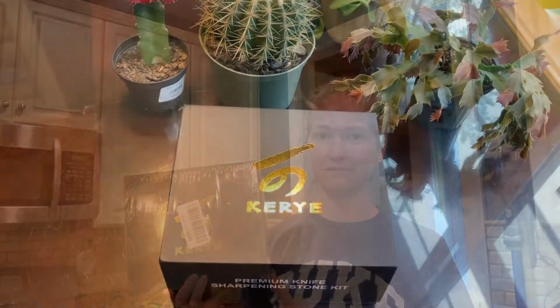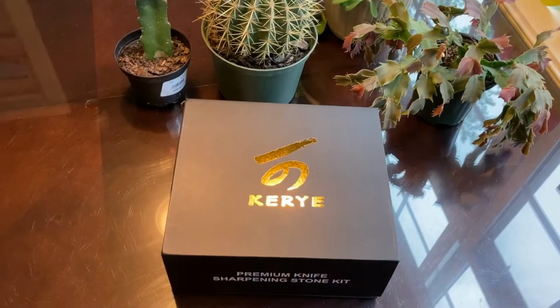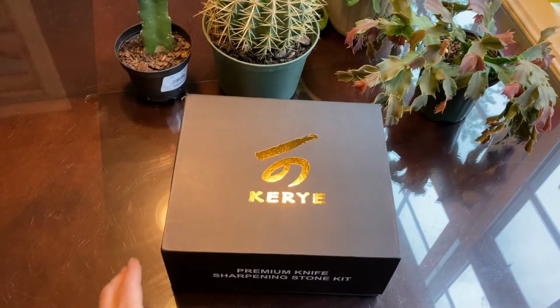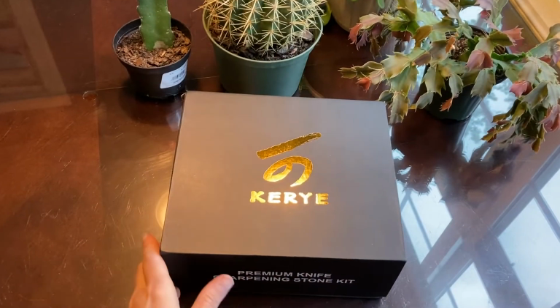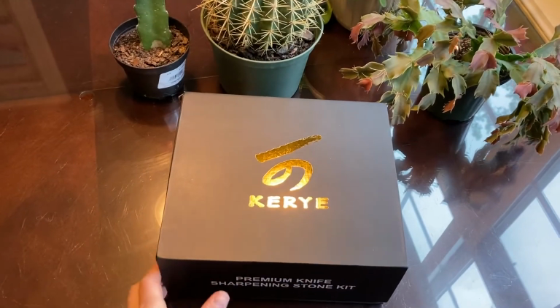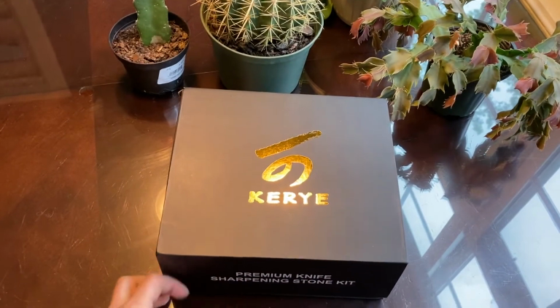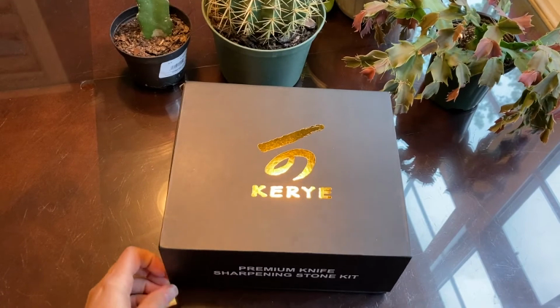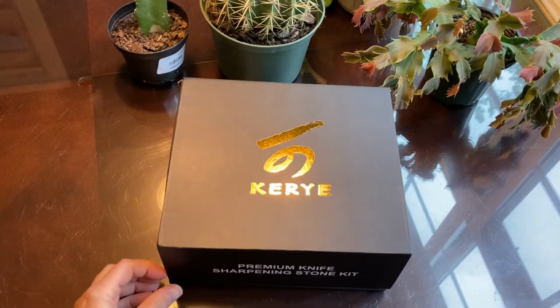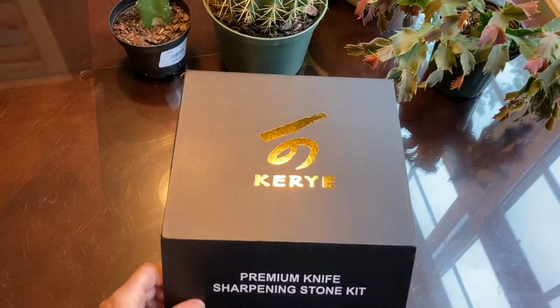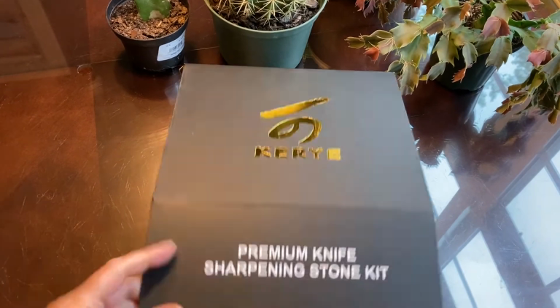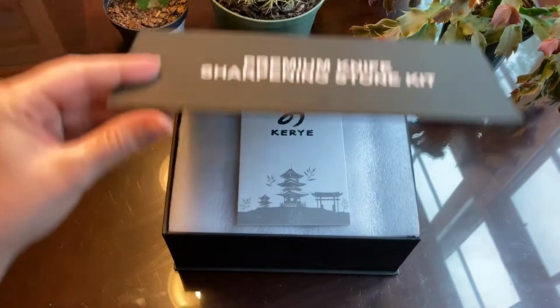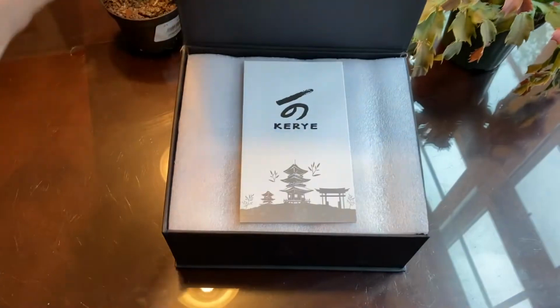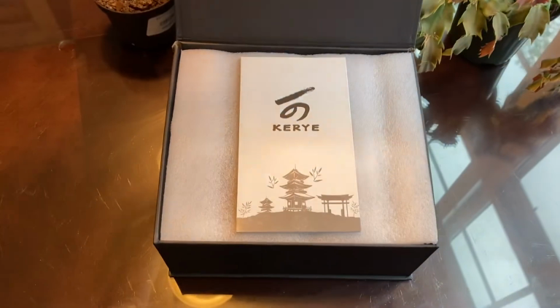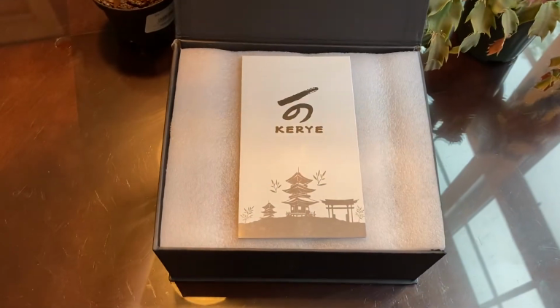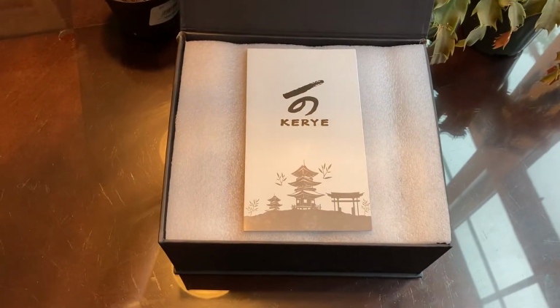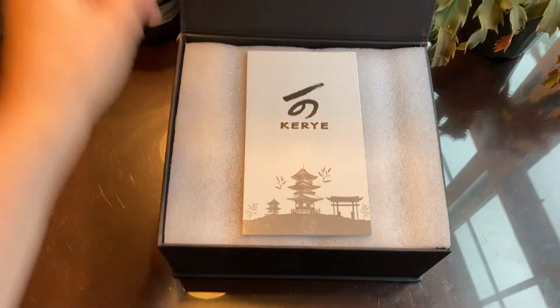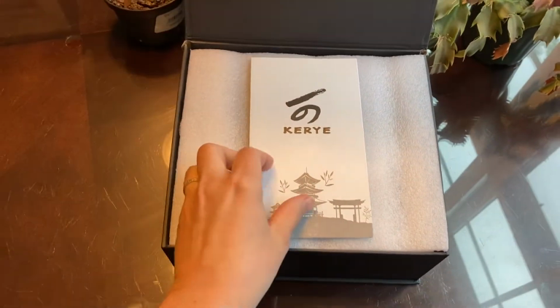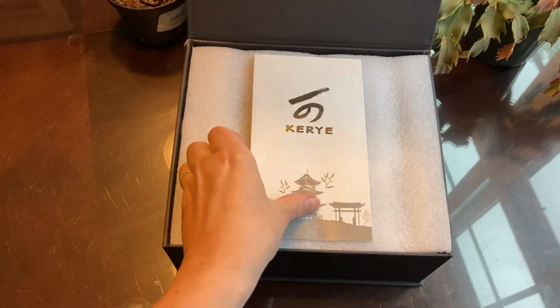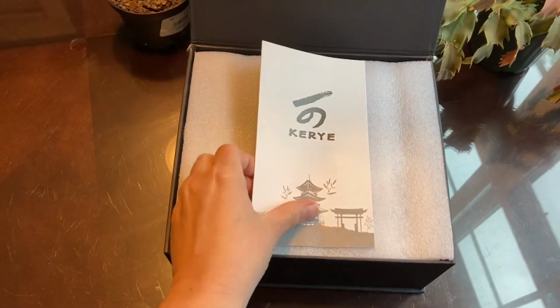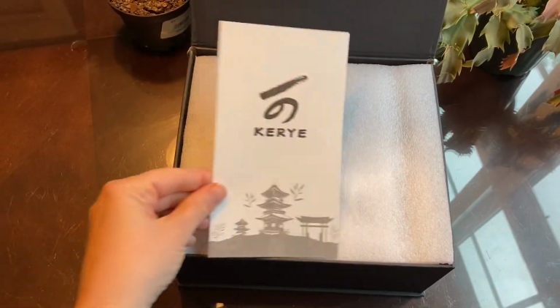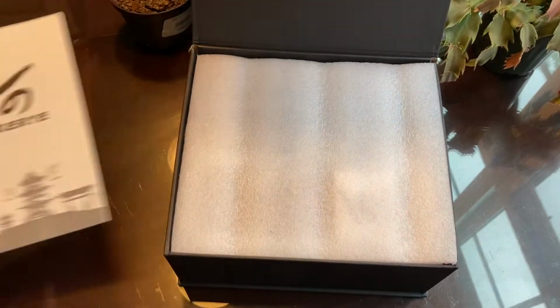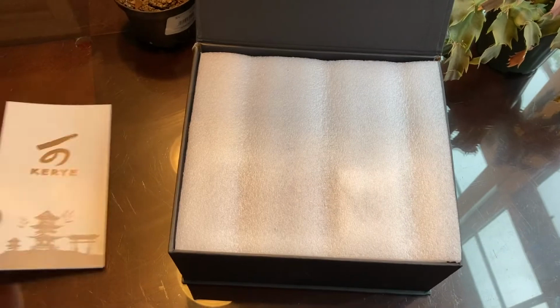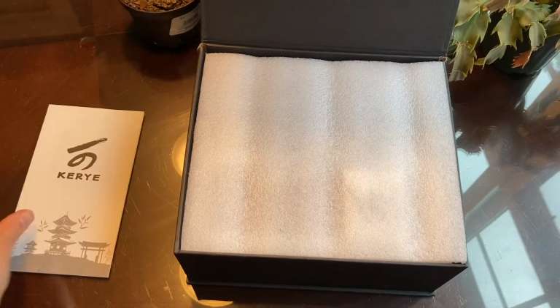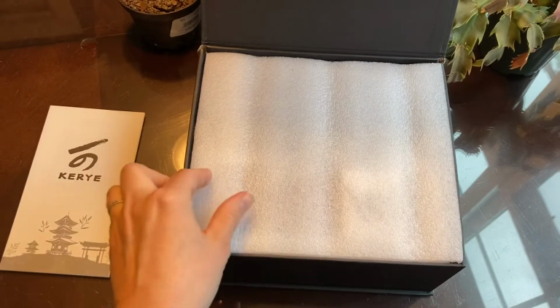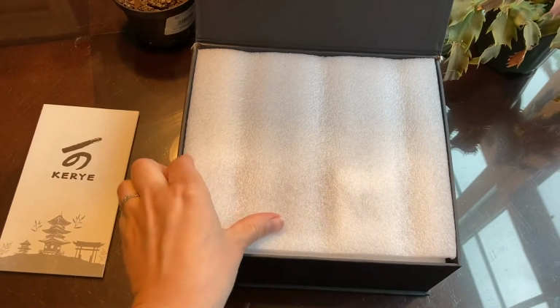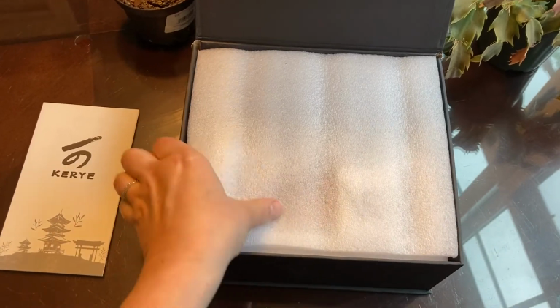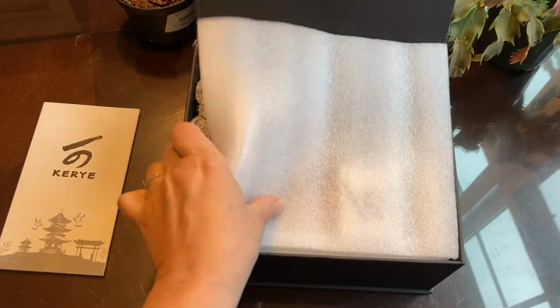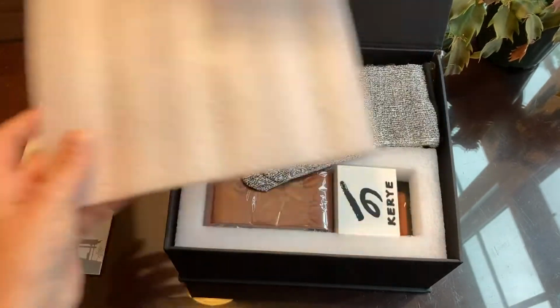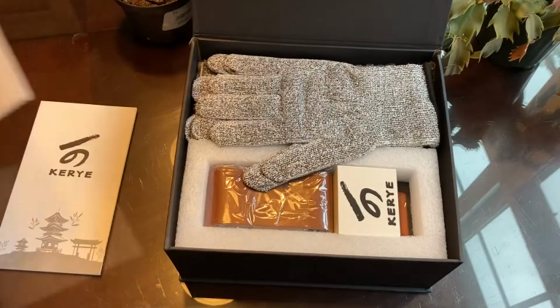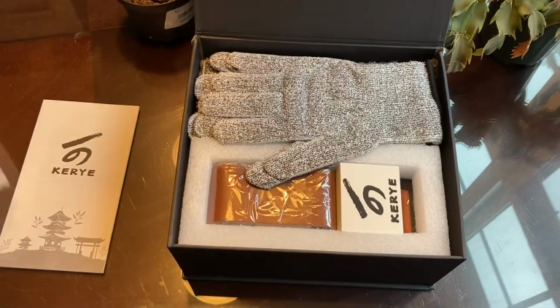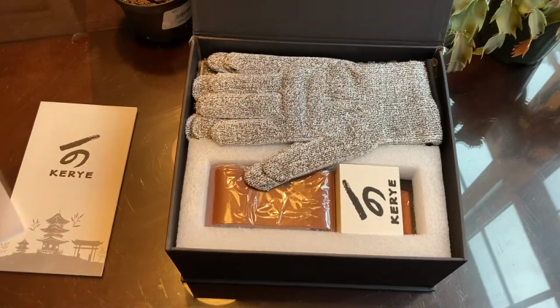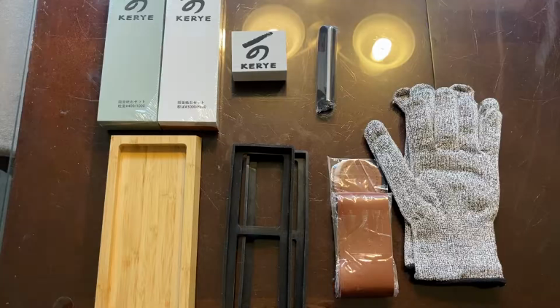The box itself is nice enough to give to somebody as a gift. Inside you'll find your instructions — always good to have — and then when you open it up you can see everything that comes with it.